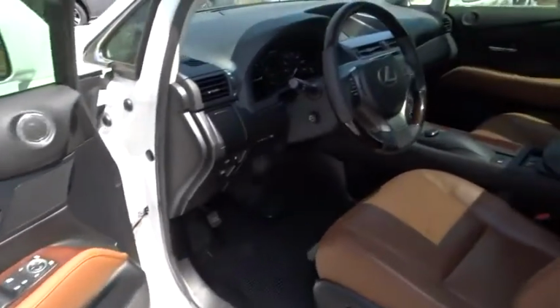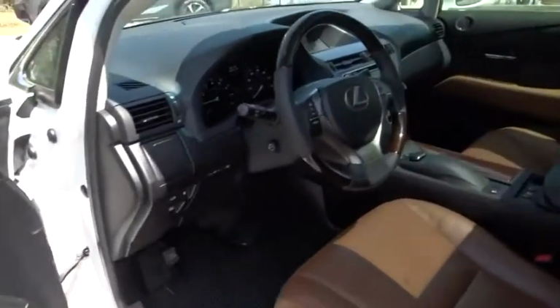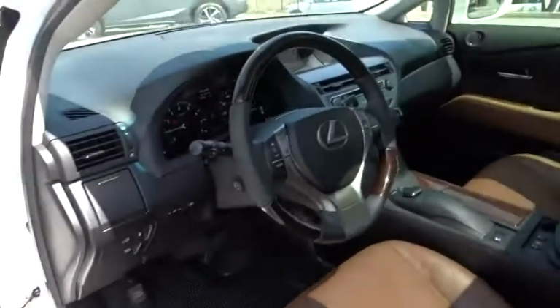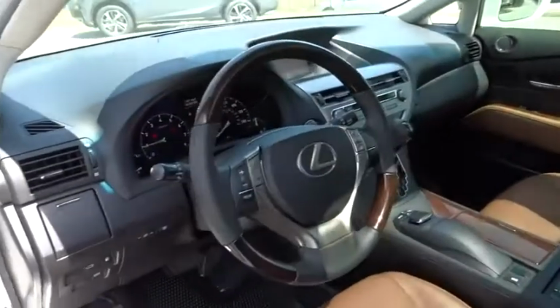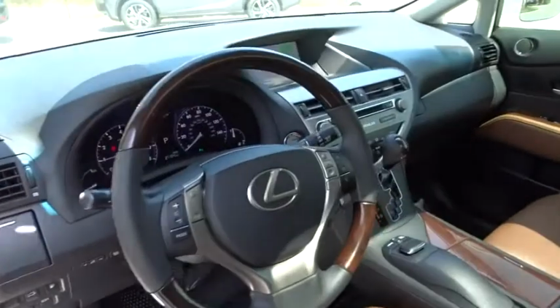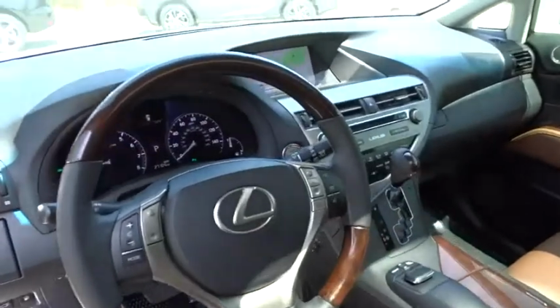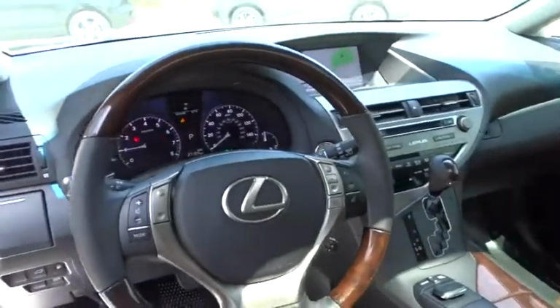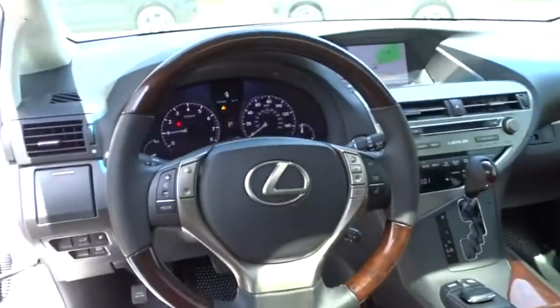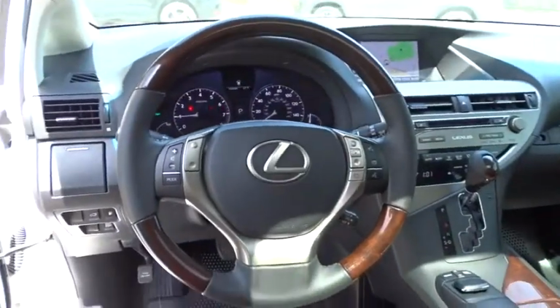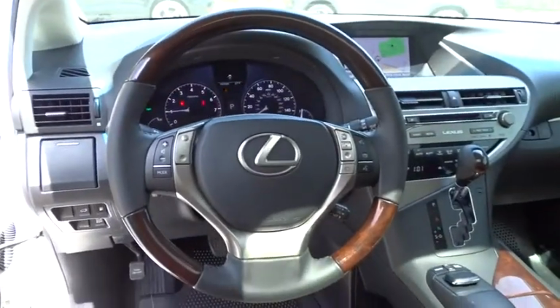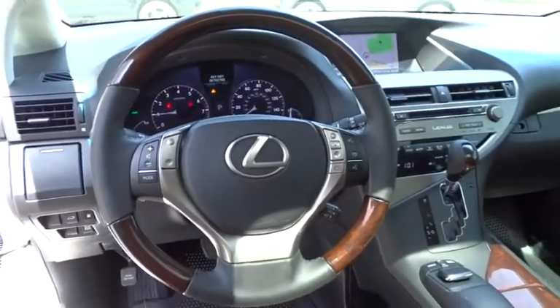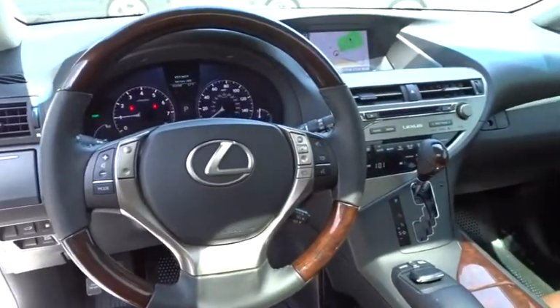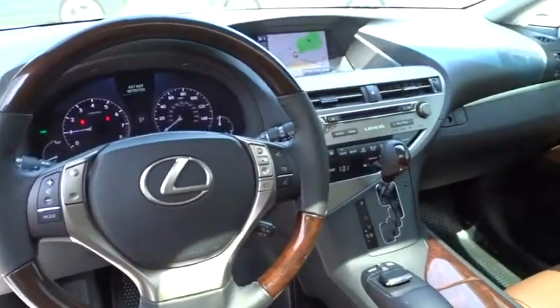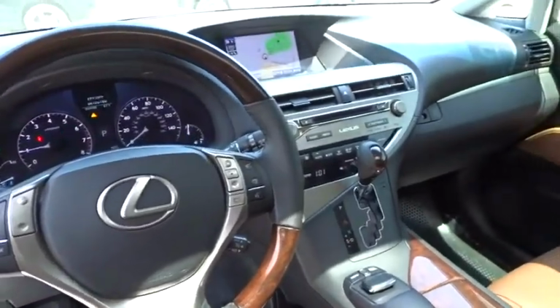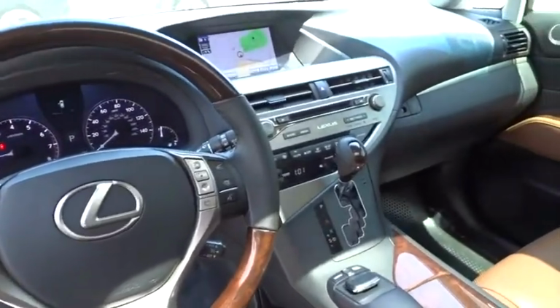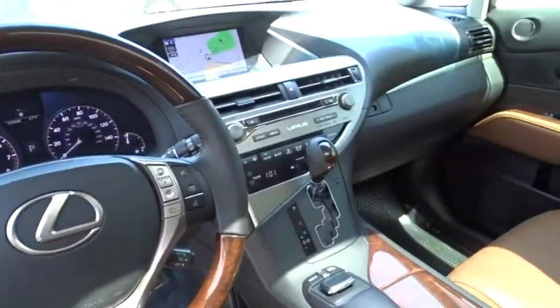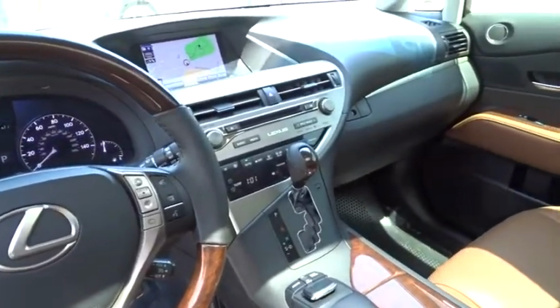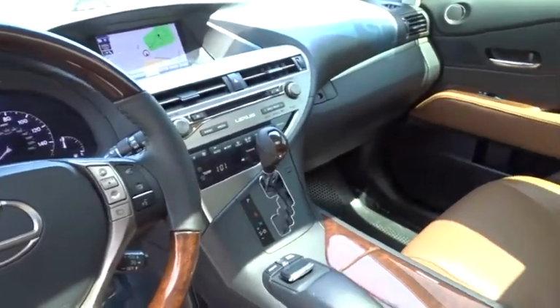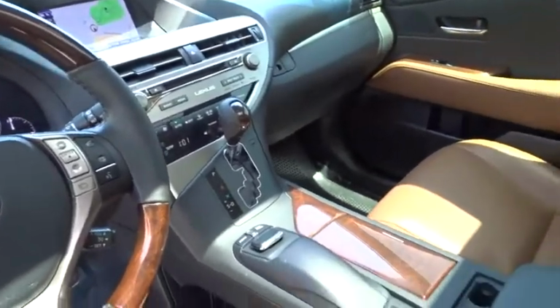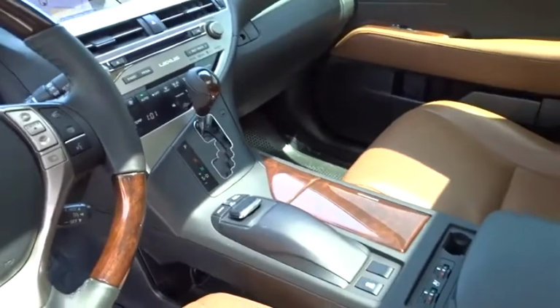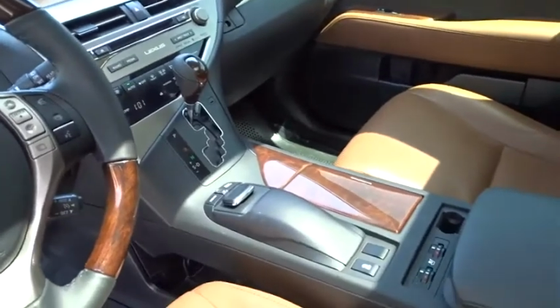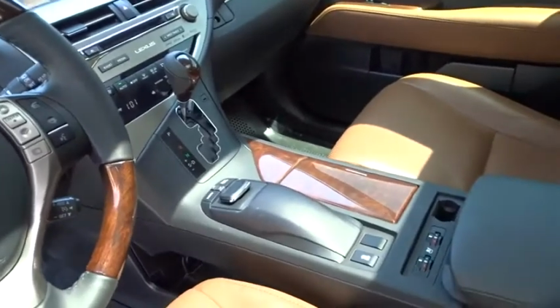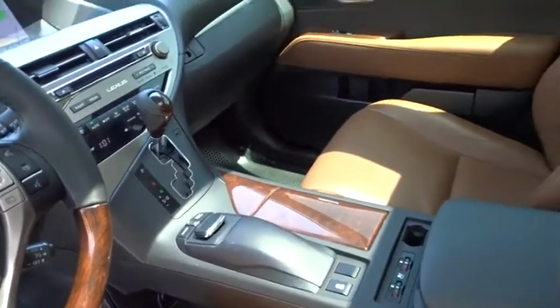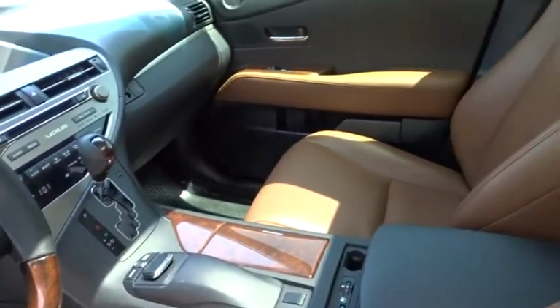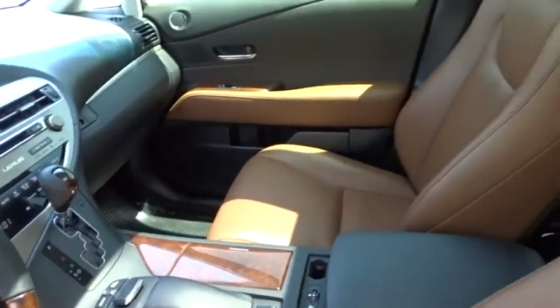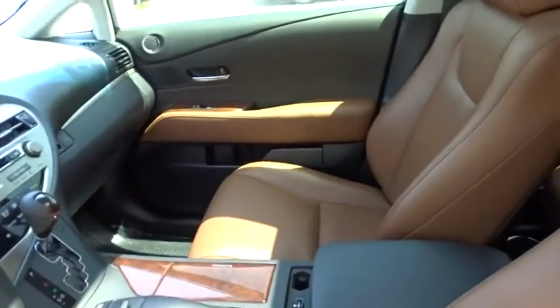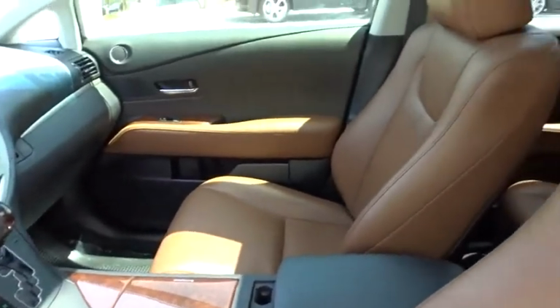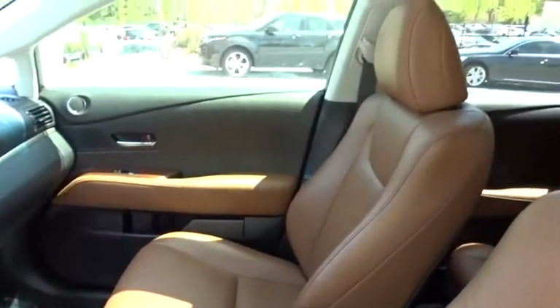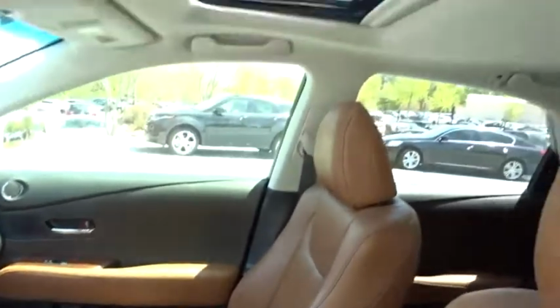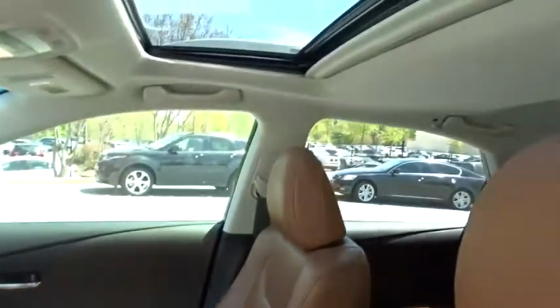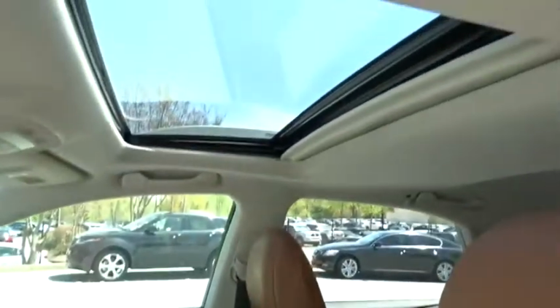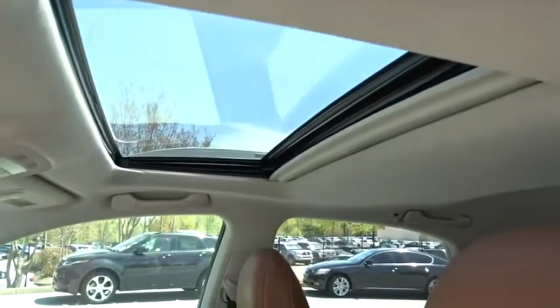Power steering, adjustable steering wheel, cruise control, auto dimming rear view mirror, floor mats, aluminum wheels, four wheel disc brakes, keyless start, universal garage door opener.